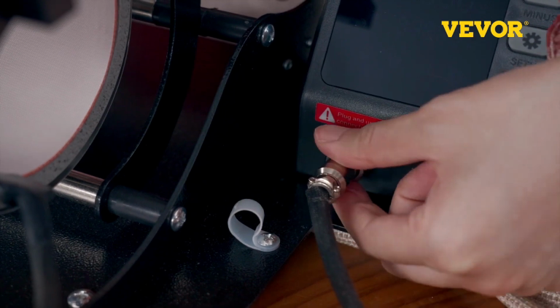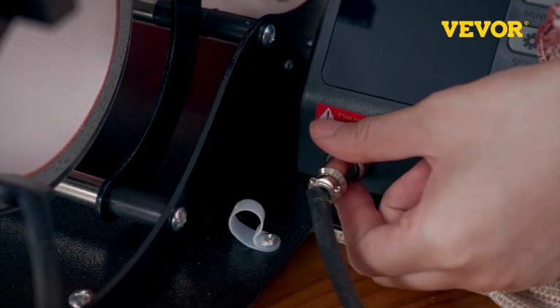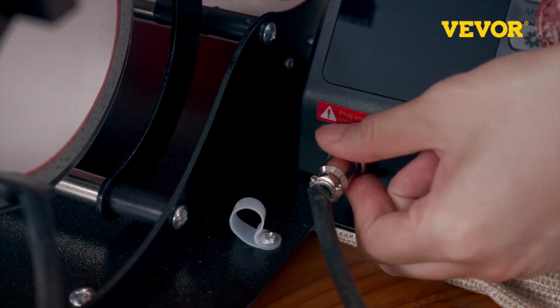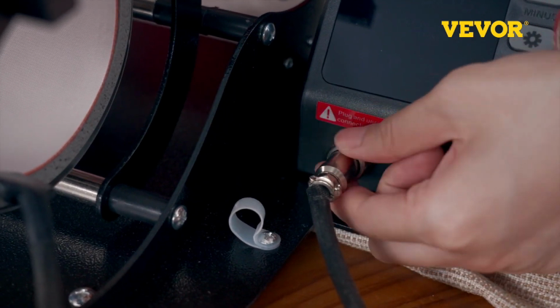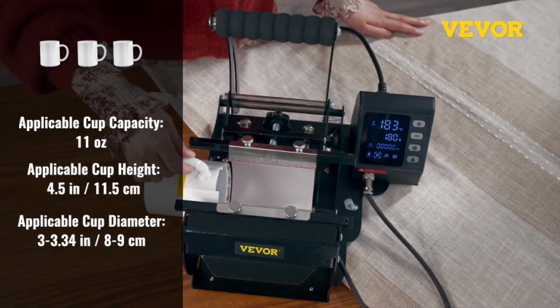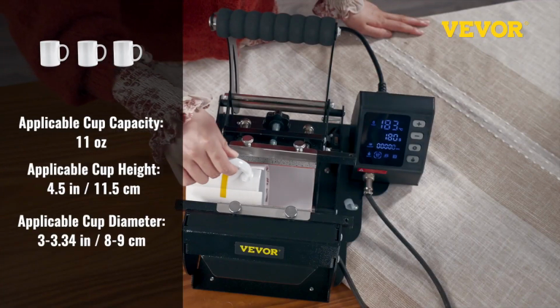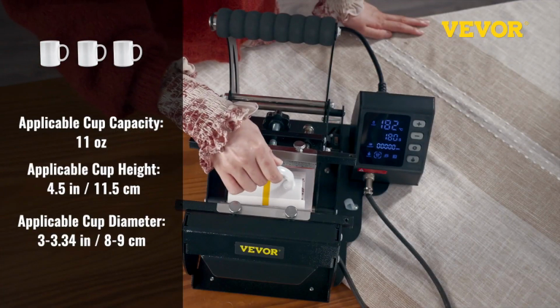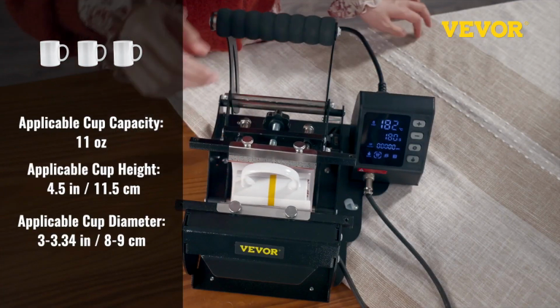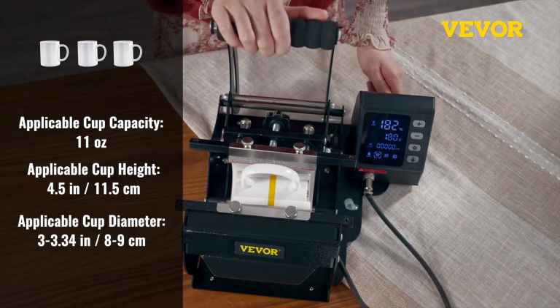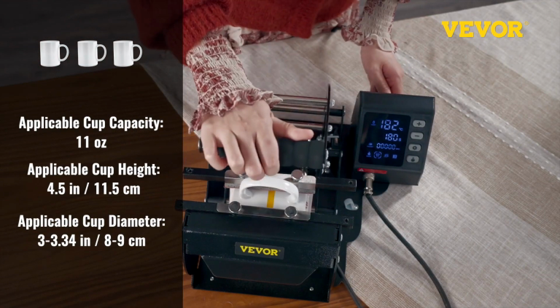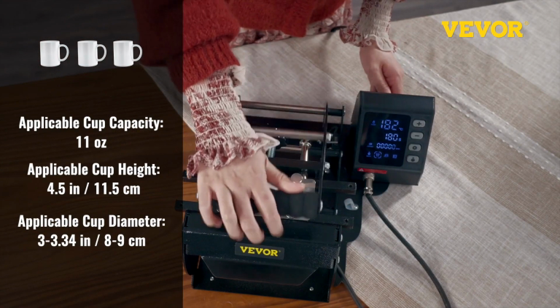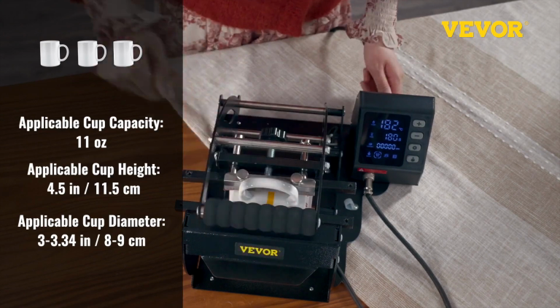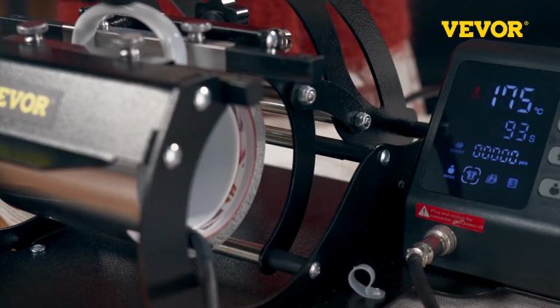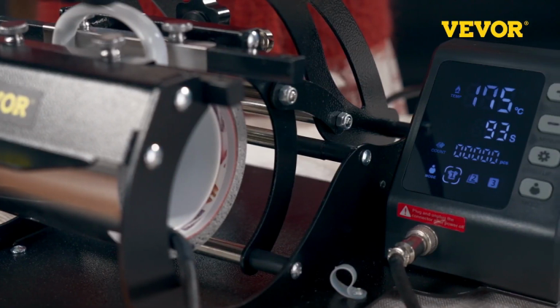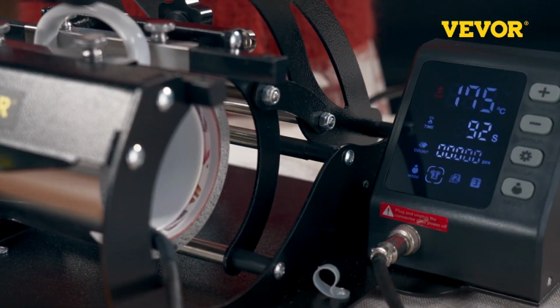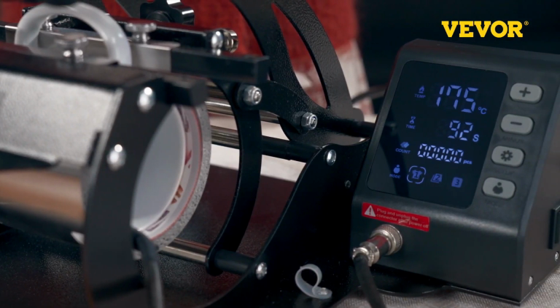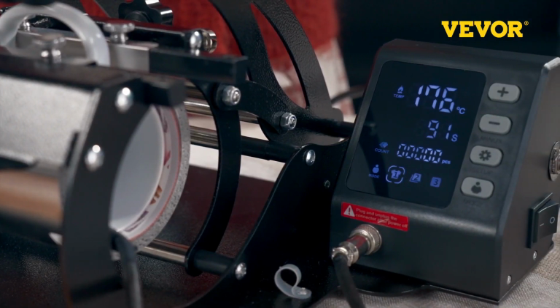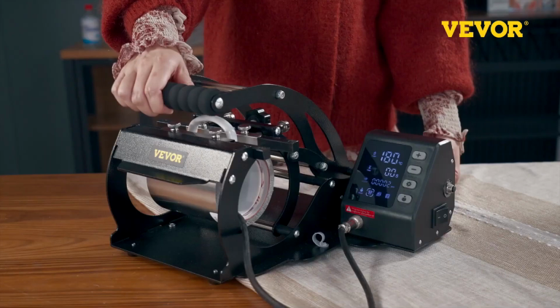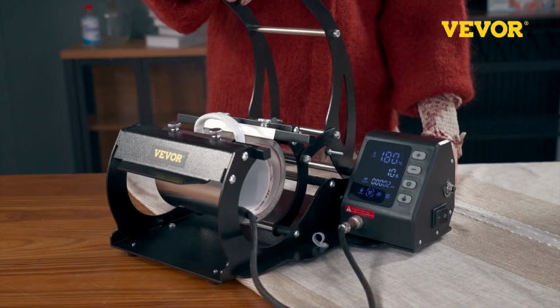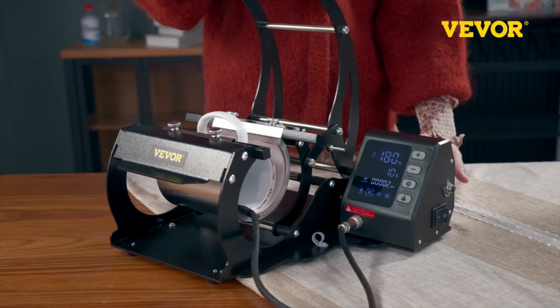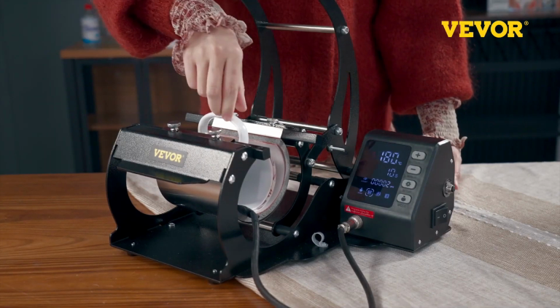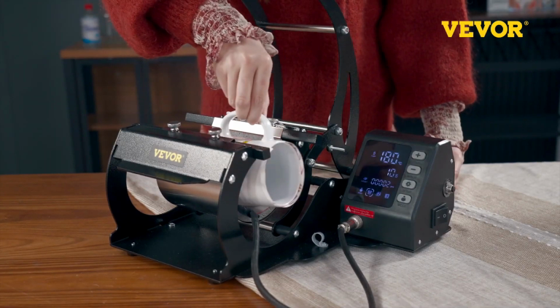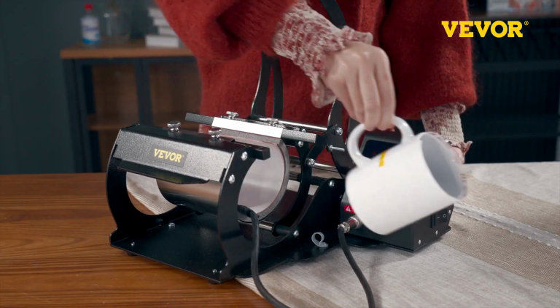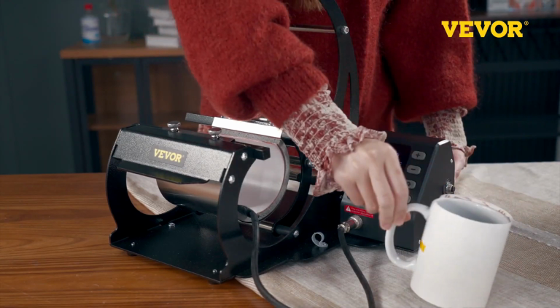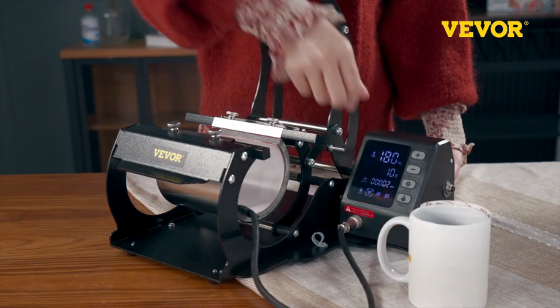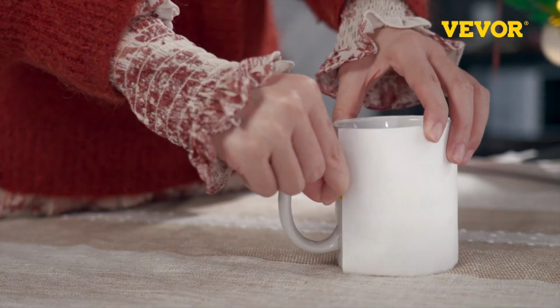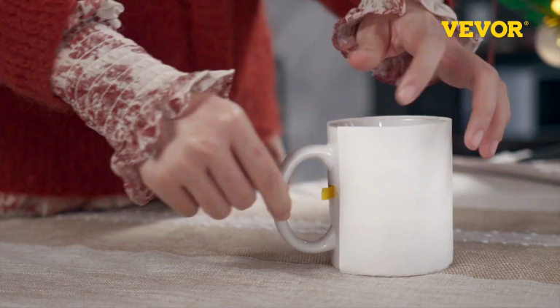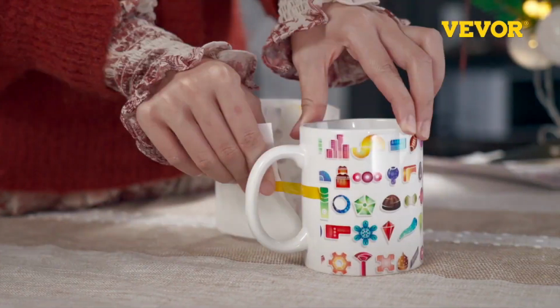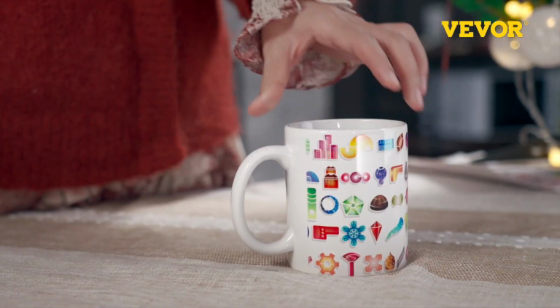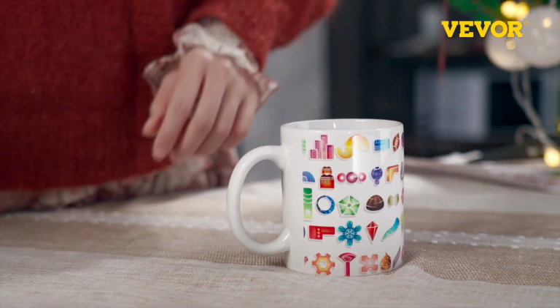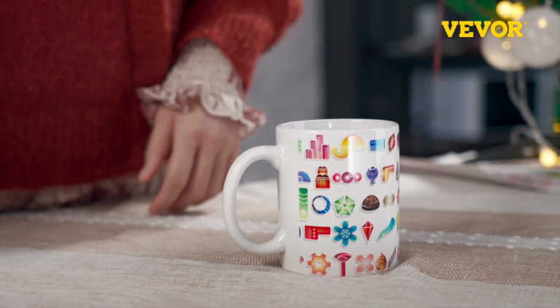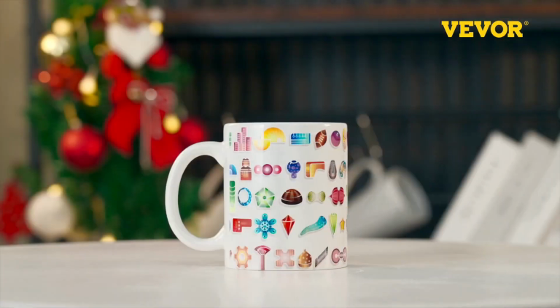Adjustable pressure knobs and soft silicone heating pads provide a full range of heating effects, reducing the chance of accidents. It ensures that the pads tightly fit the materials, making it especially suitable for cylindrical cups.